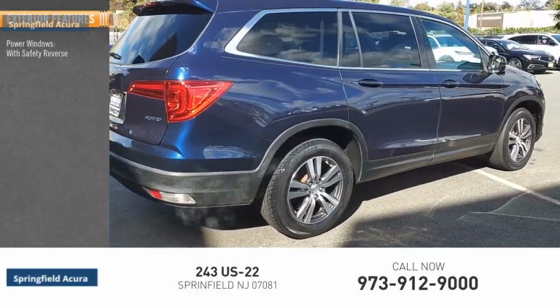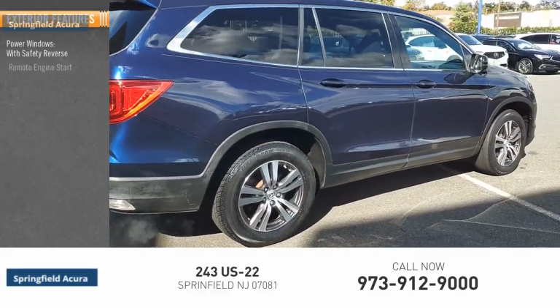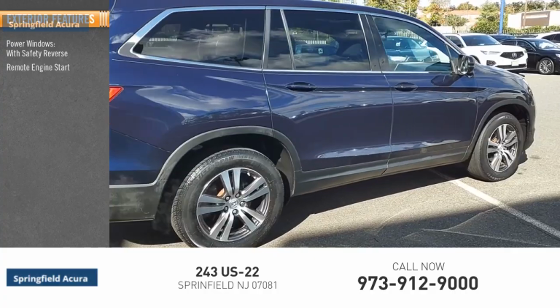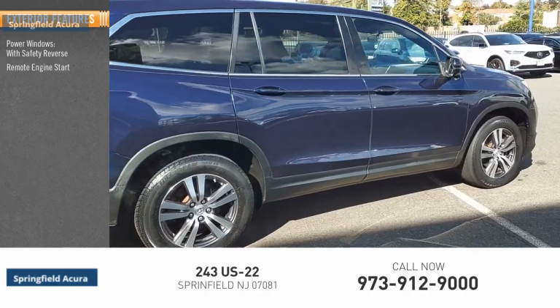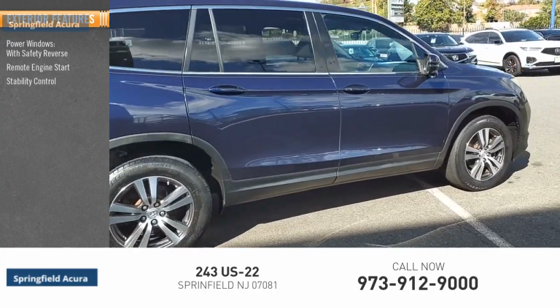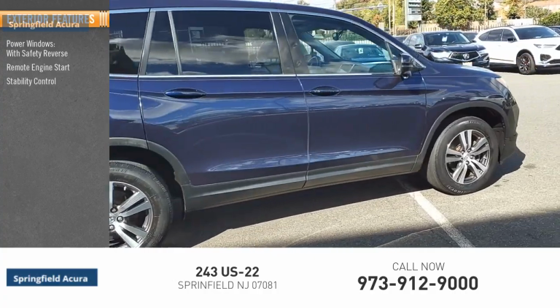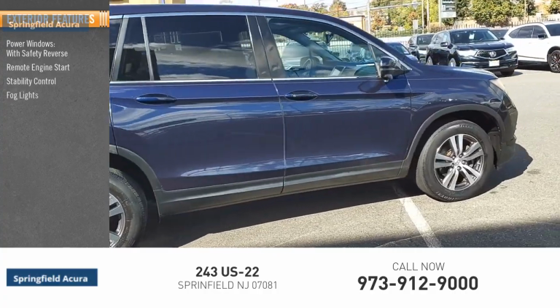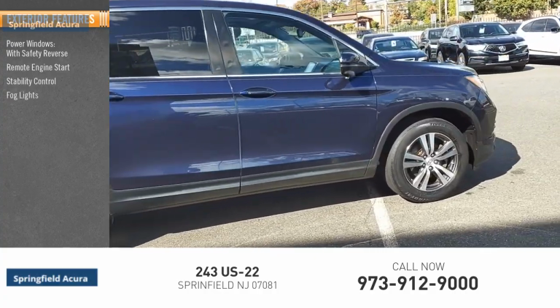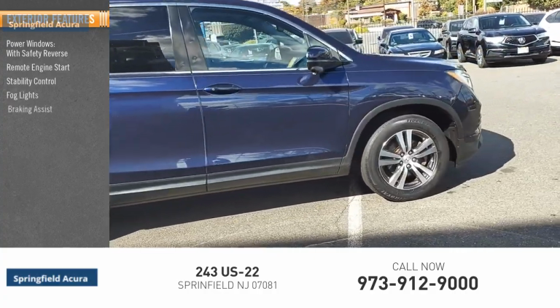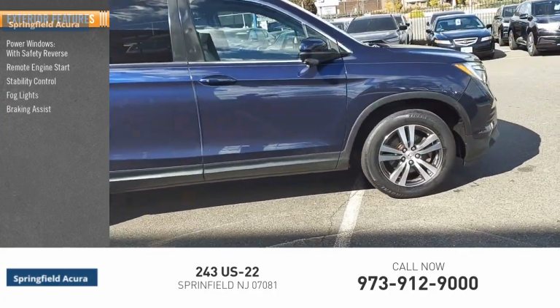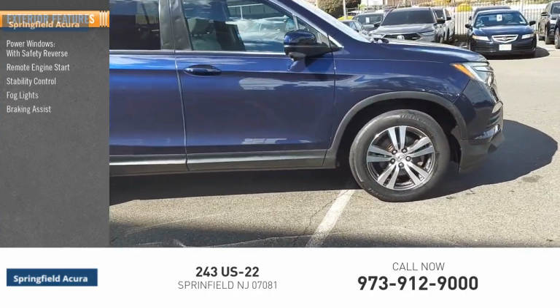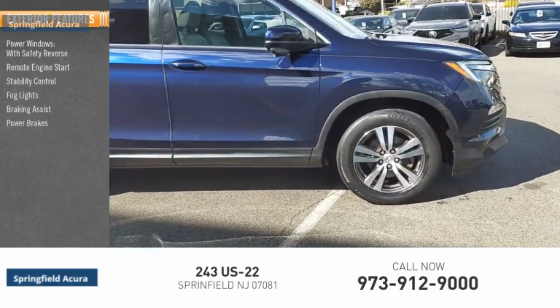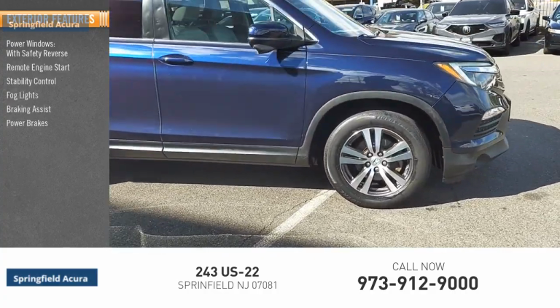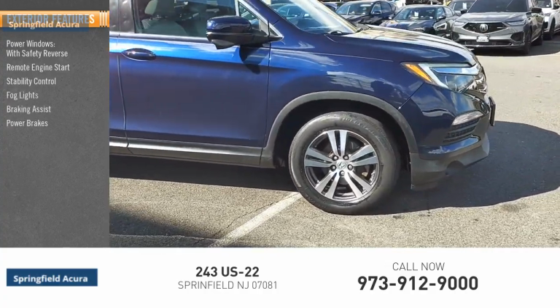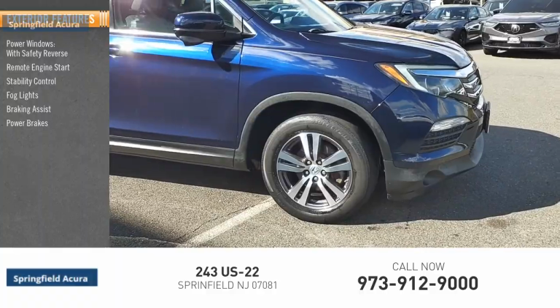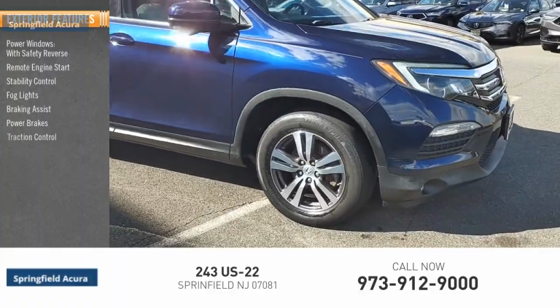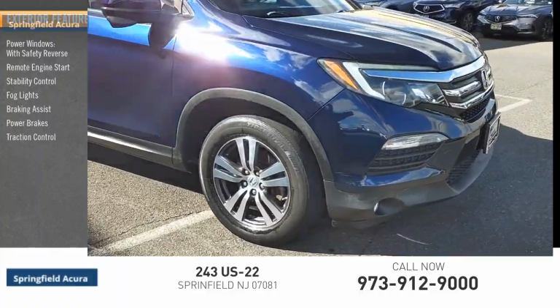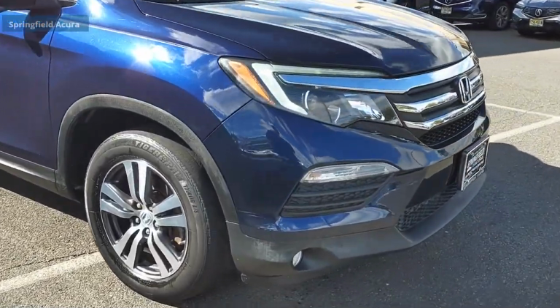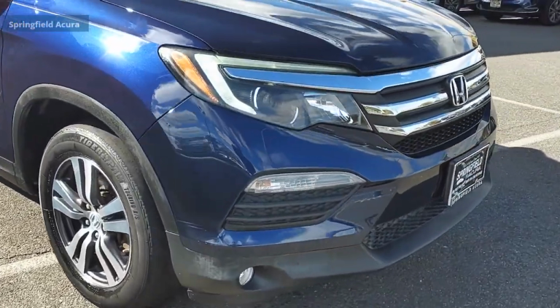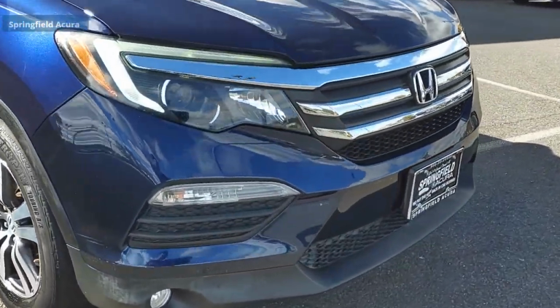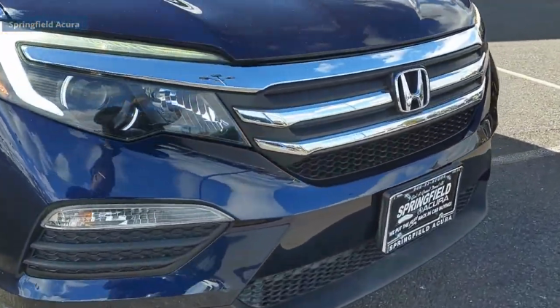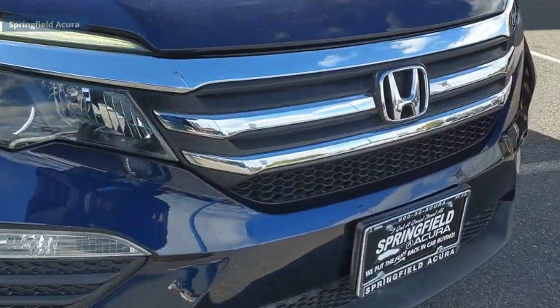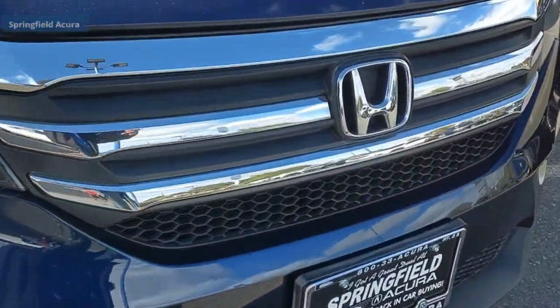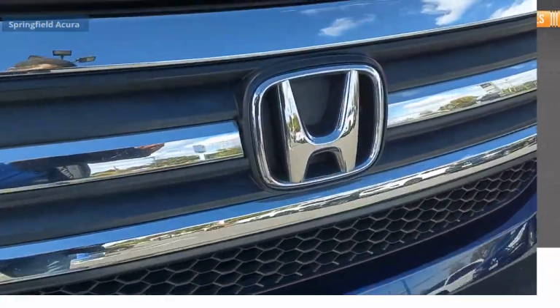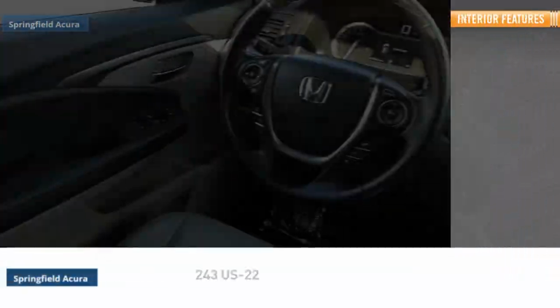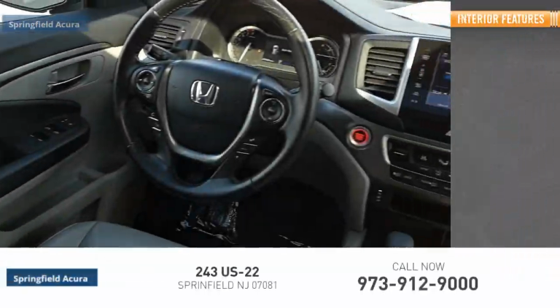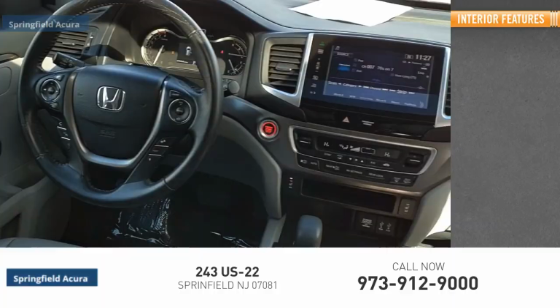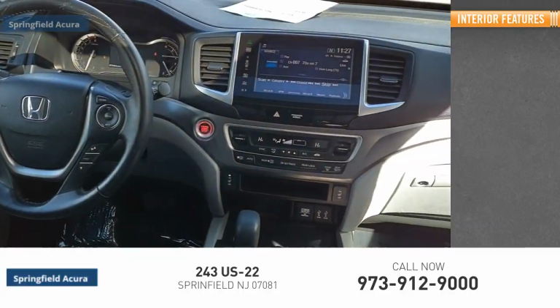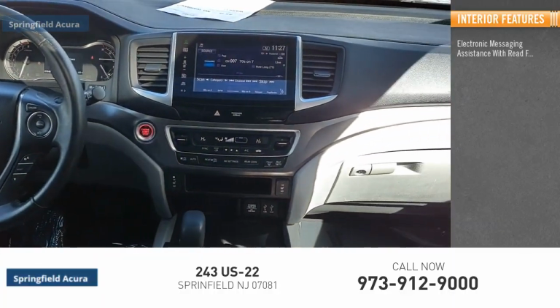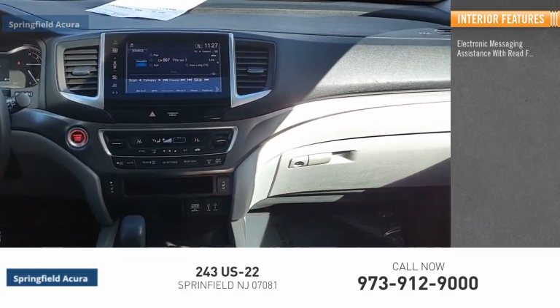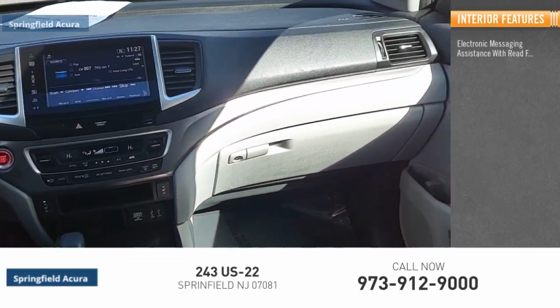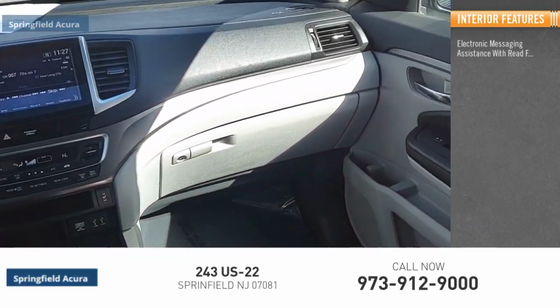Remote engine start, stability control, fog lights, braking assist, power brakes, traction control. Inside you'll find electronic messaging assistance with